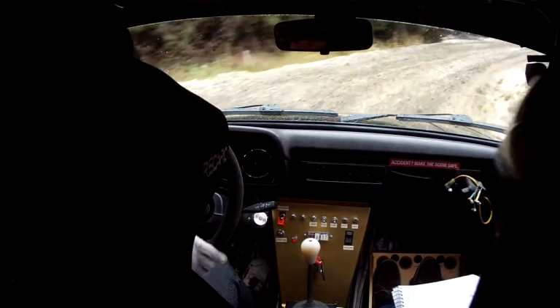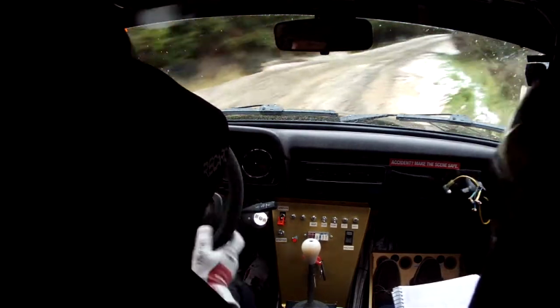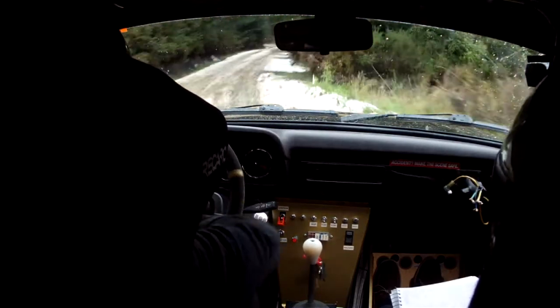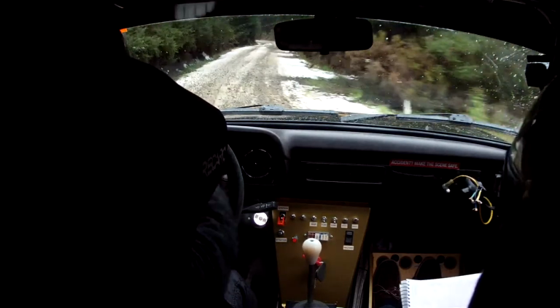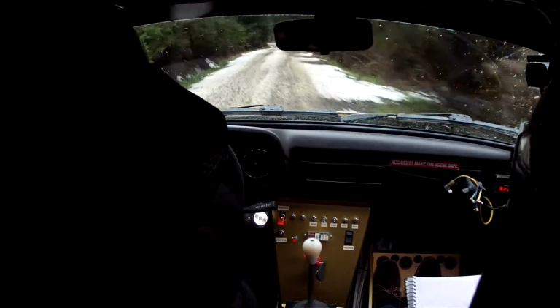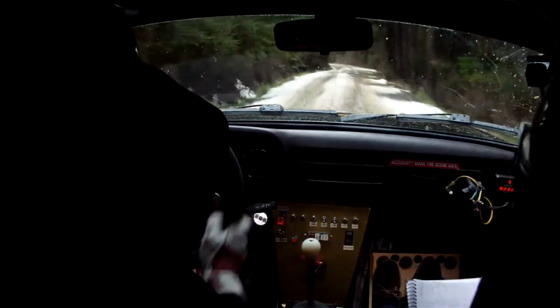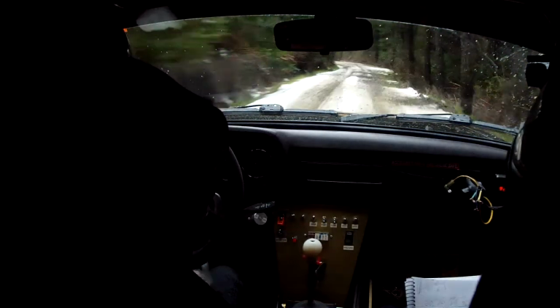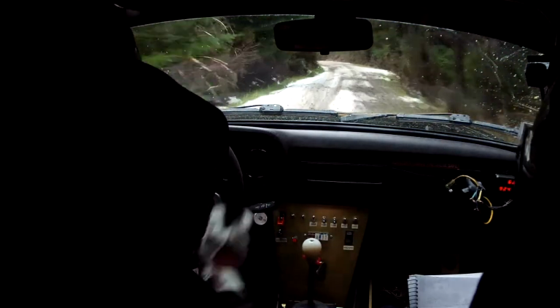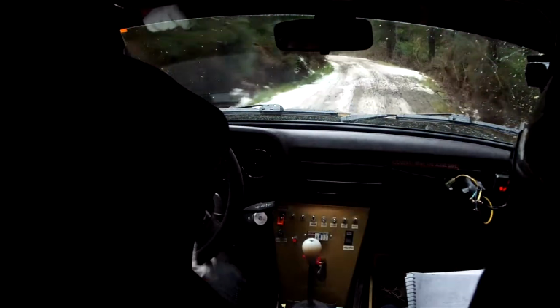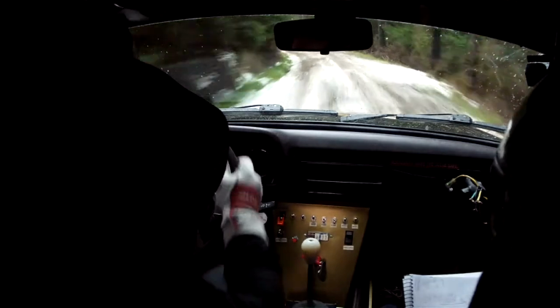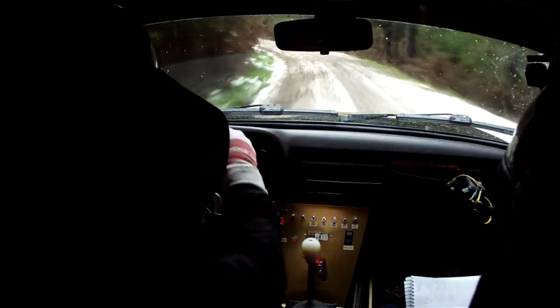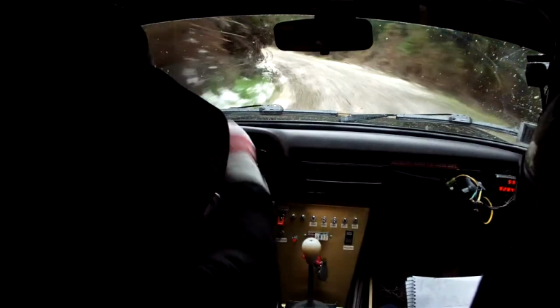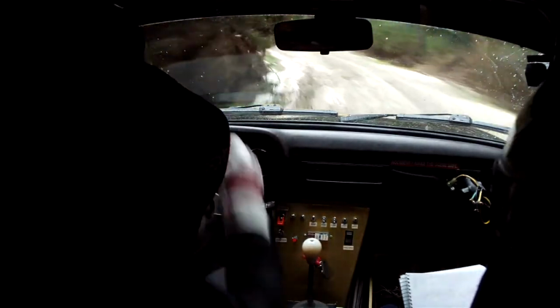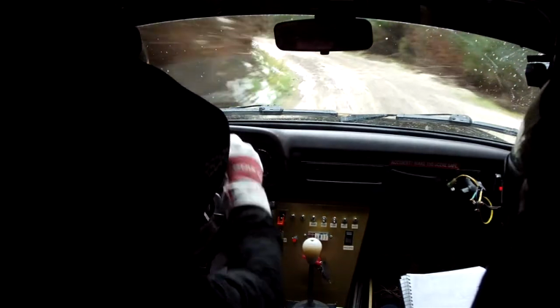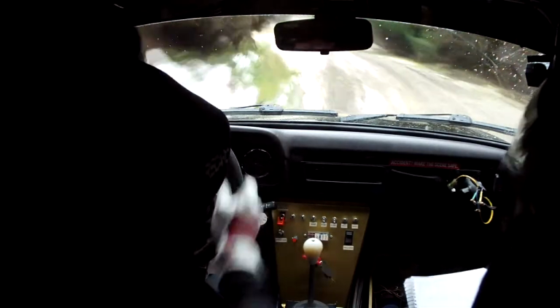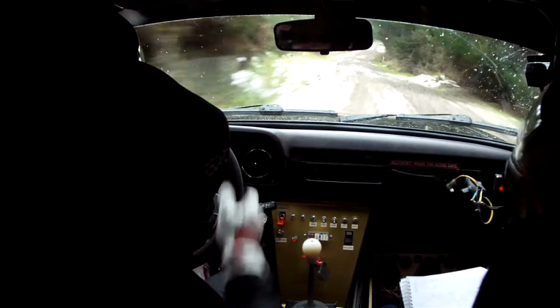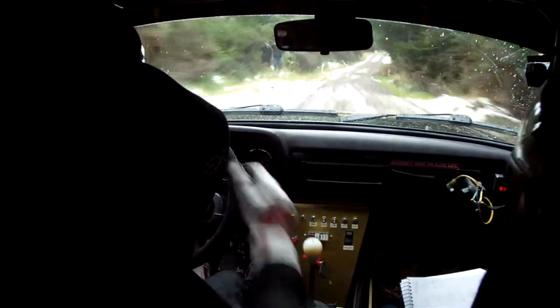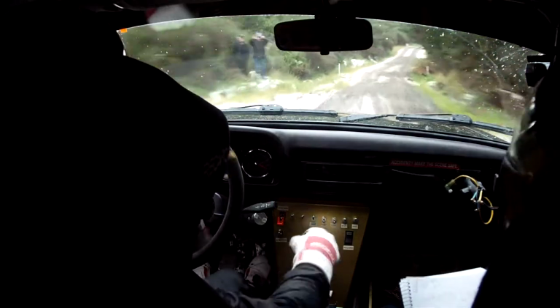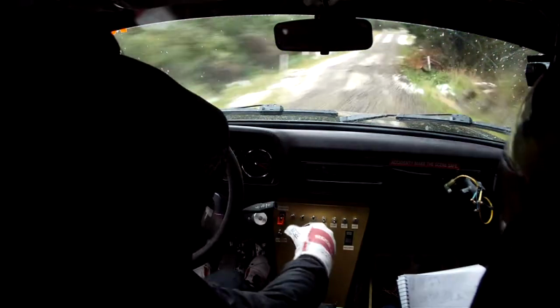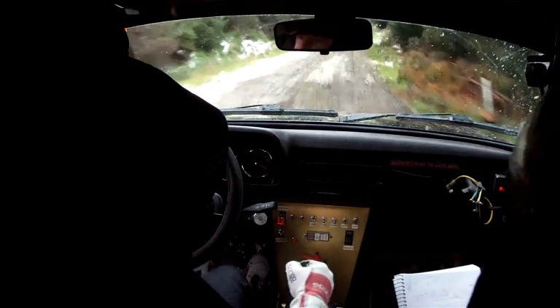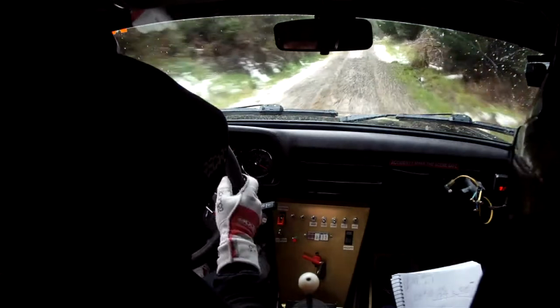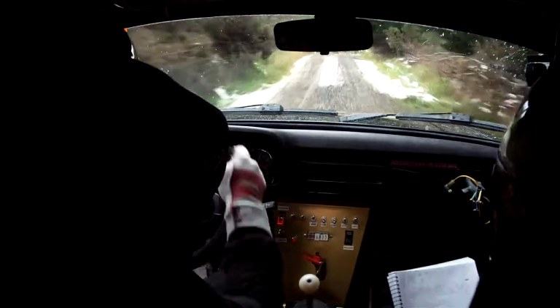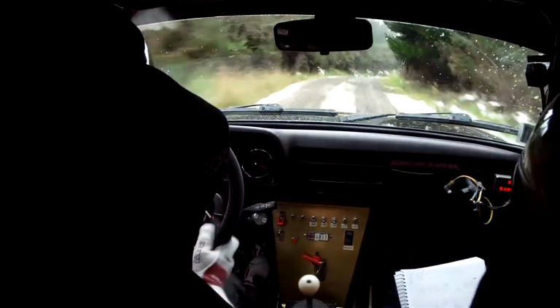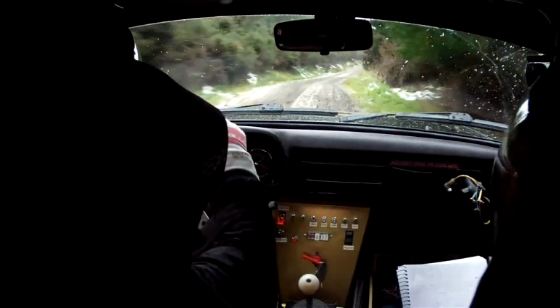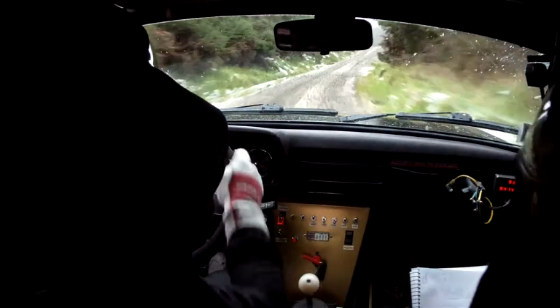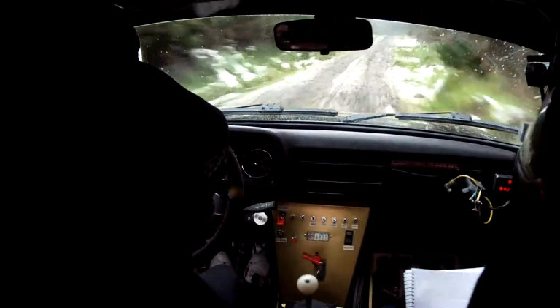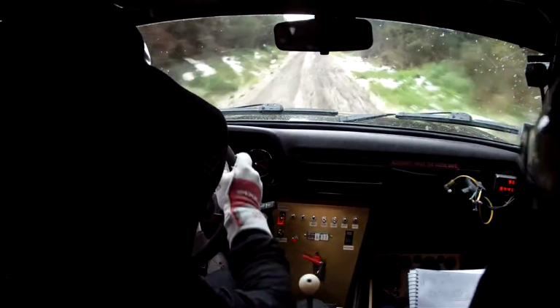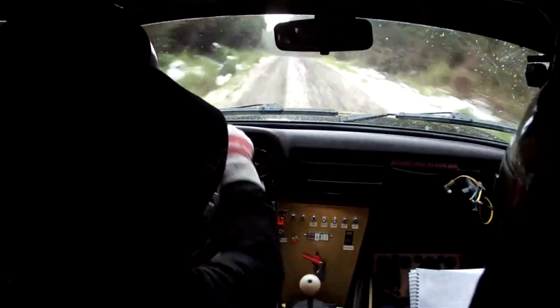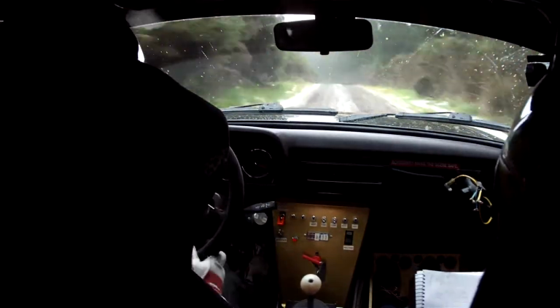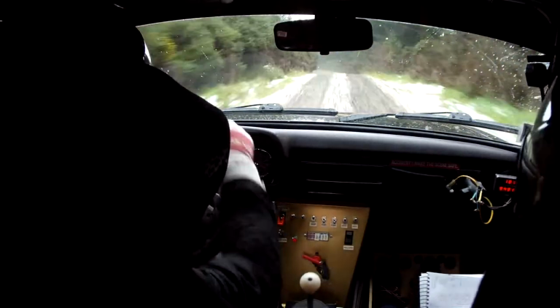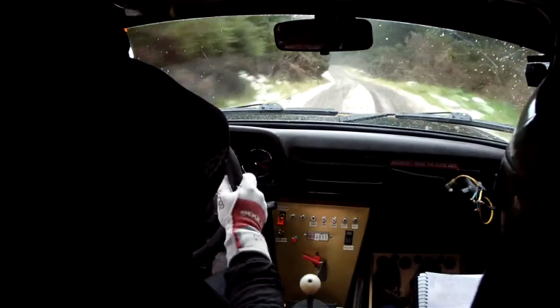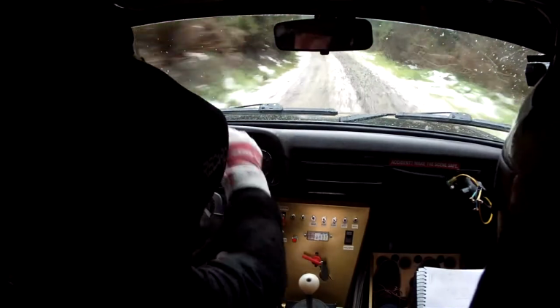50, 3 left plus, 30, 3 left plus, 20, short, 5 left plus, 30, 3 left plus, 20, short, 6 right minus, over crest, and short, left on crest, 60, 2 left plus, opens over finish.